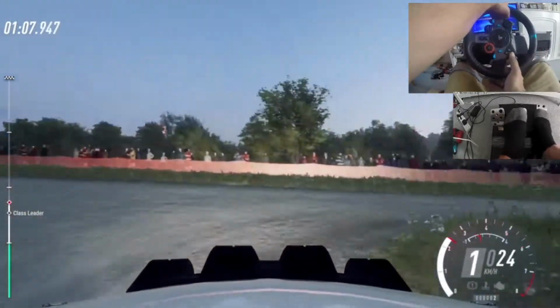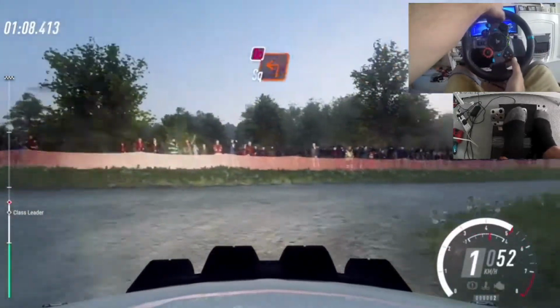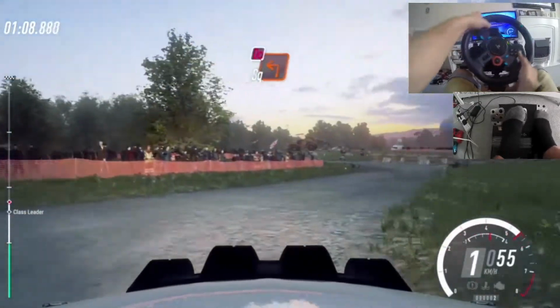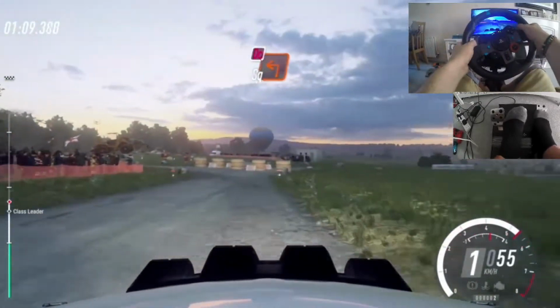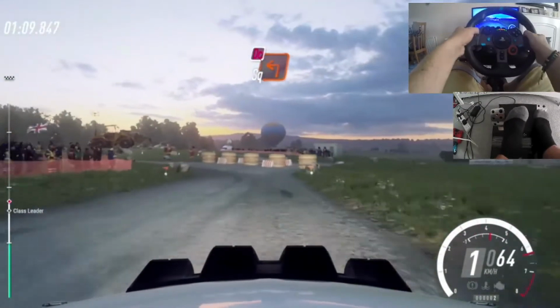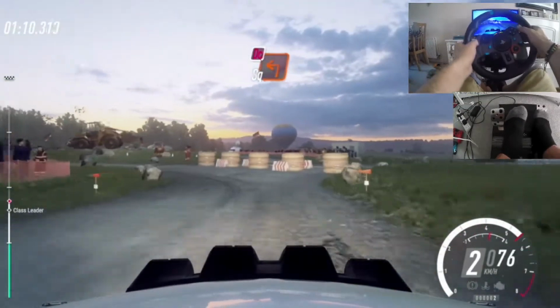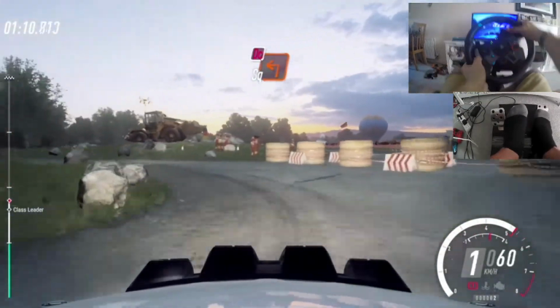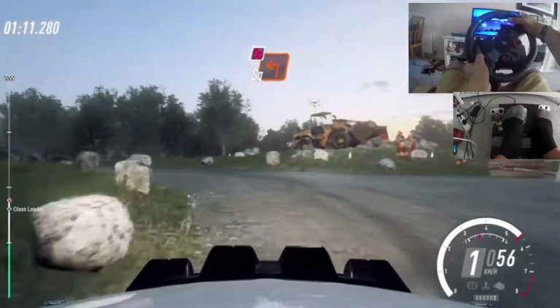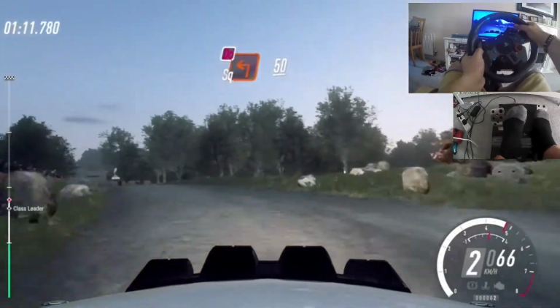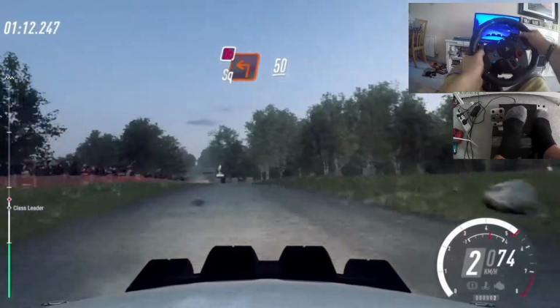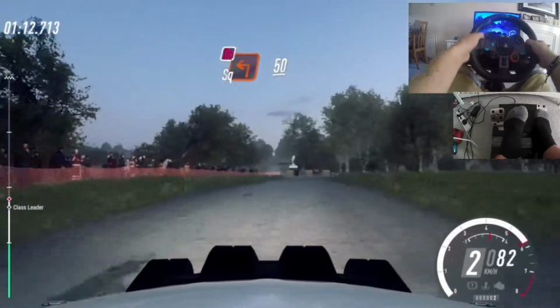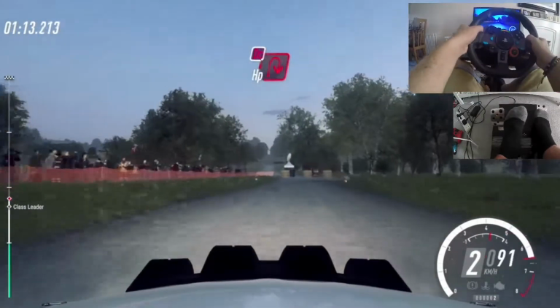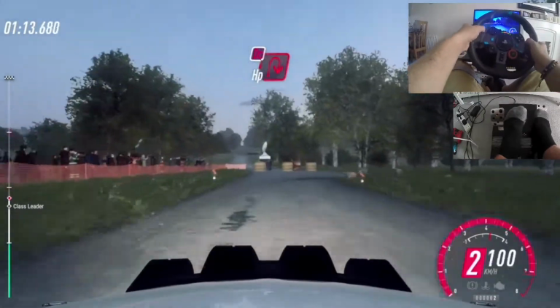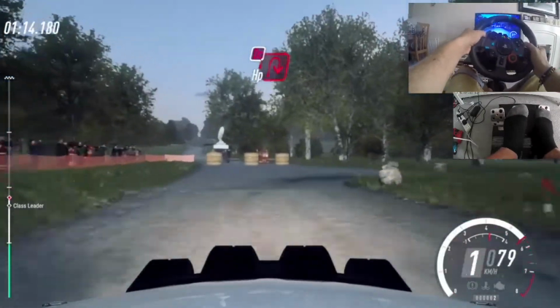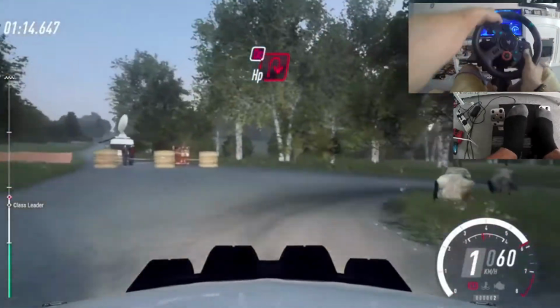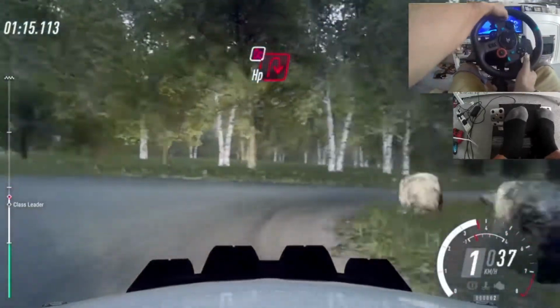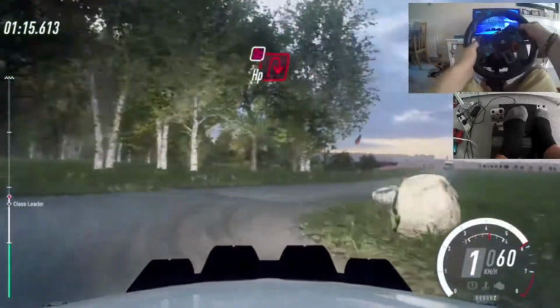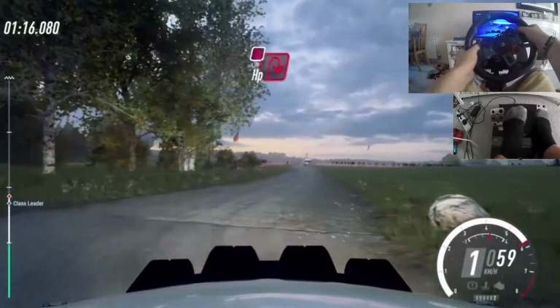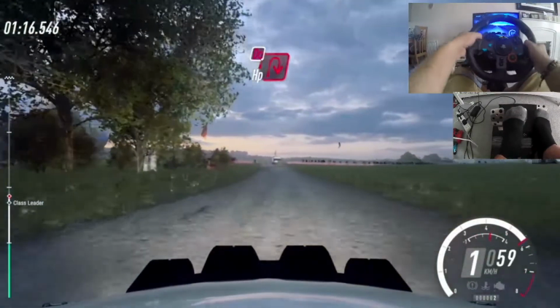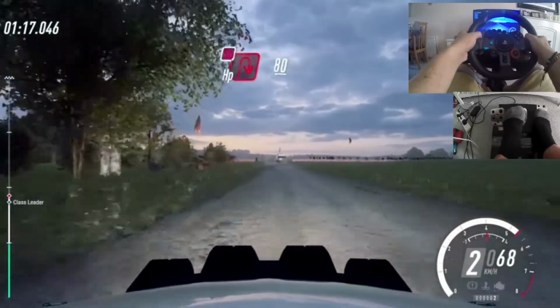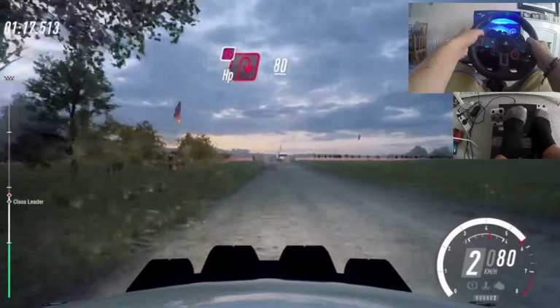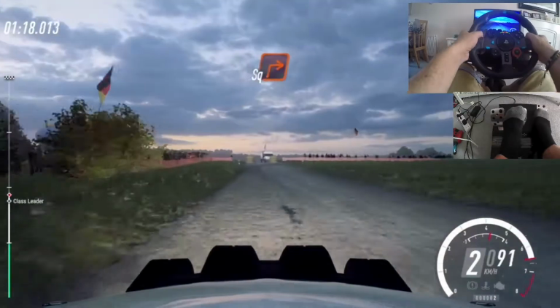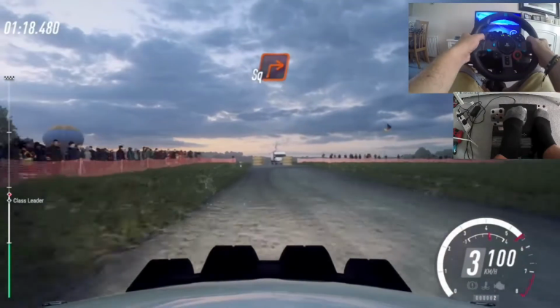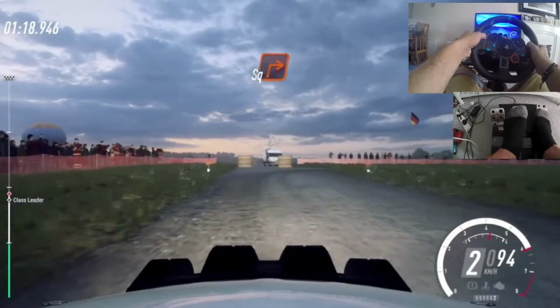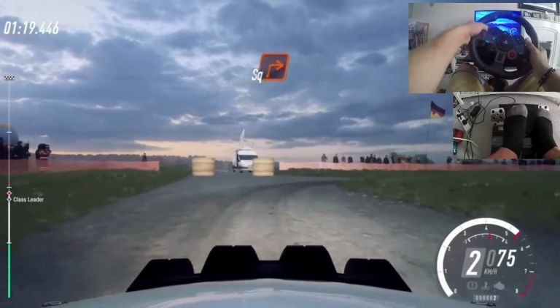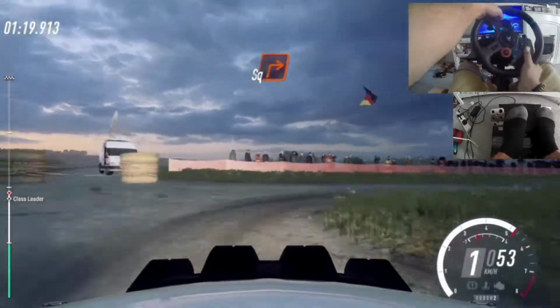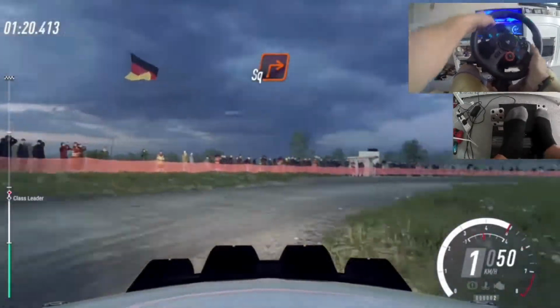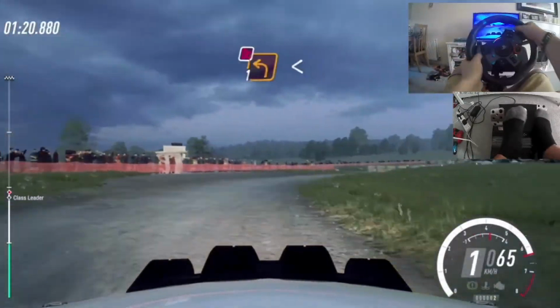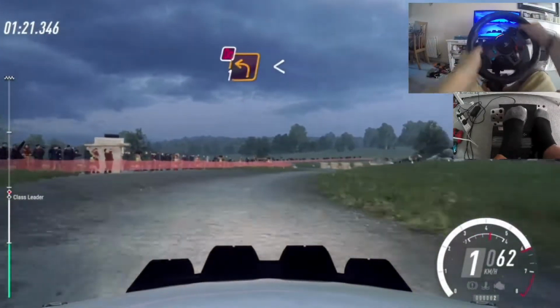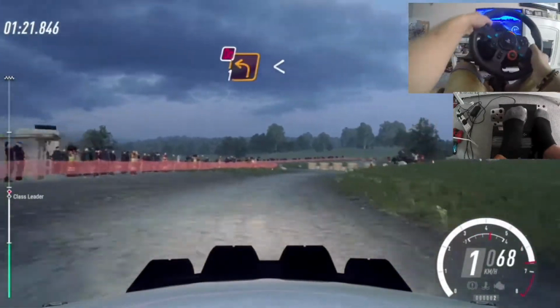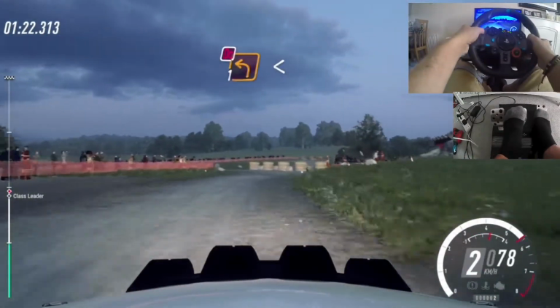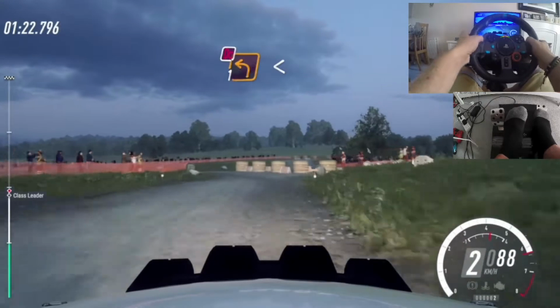Turn tight open right. Into two right, don't cut. Square left. 50. Turn tight open right, don't cut. 80. Turn square right. Into two, one left, don't cut.